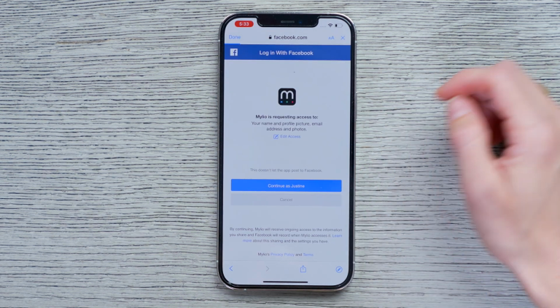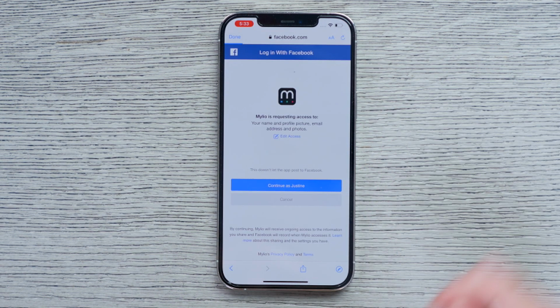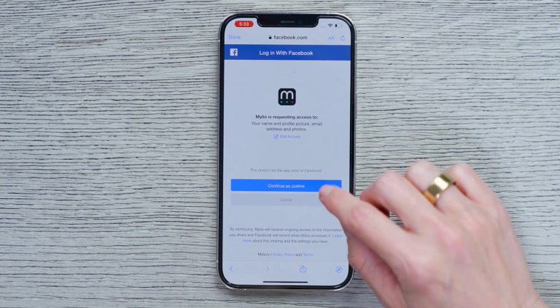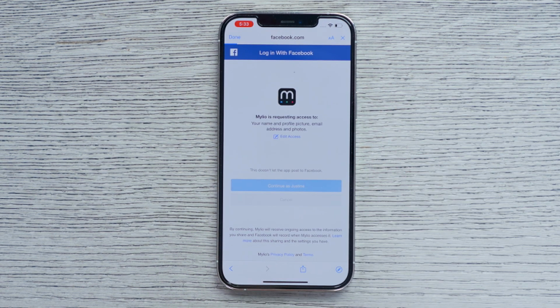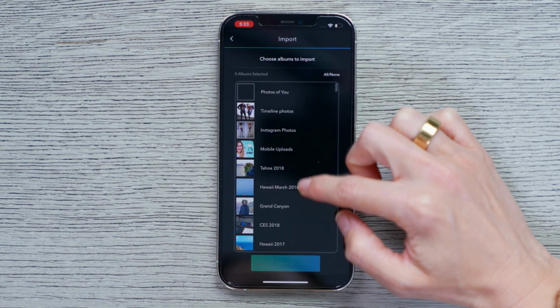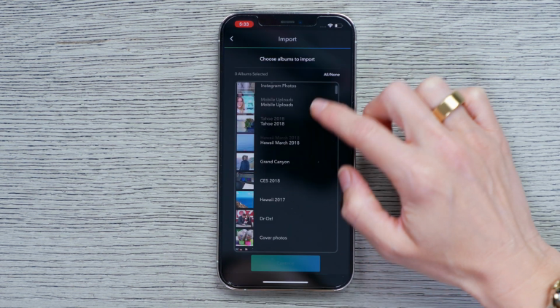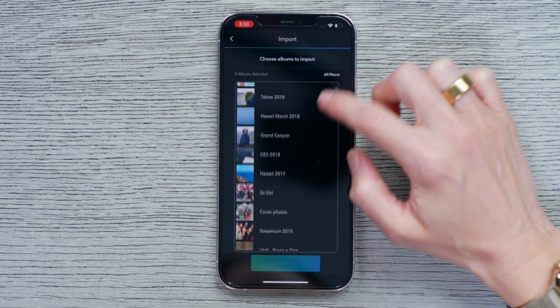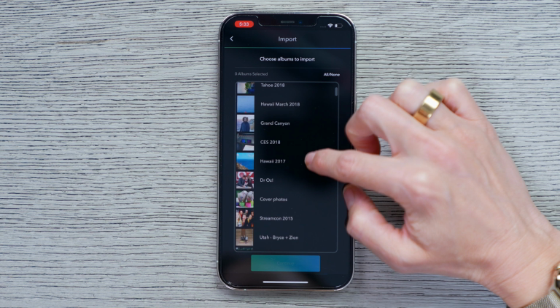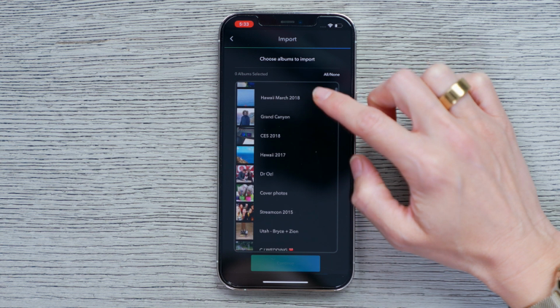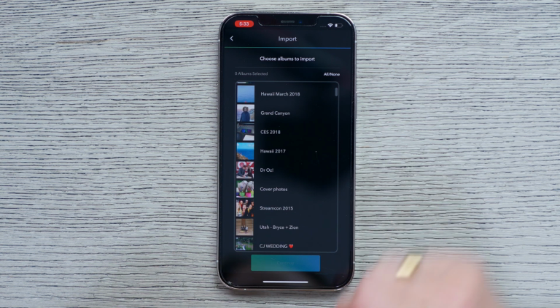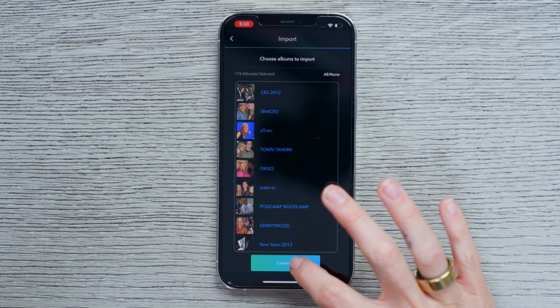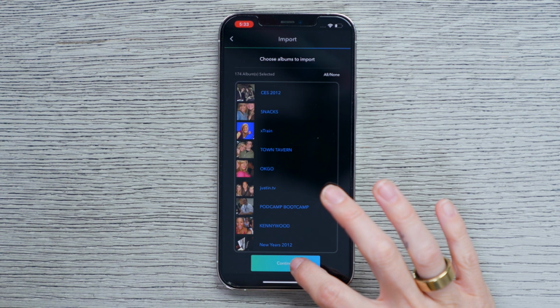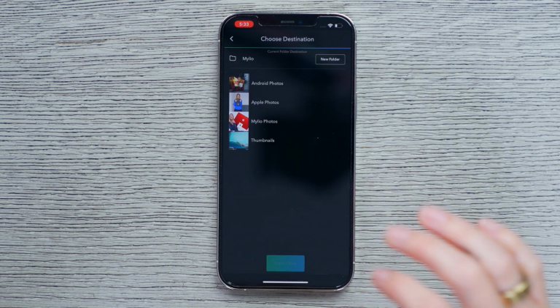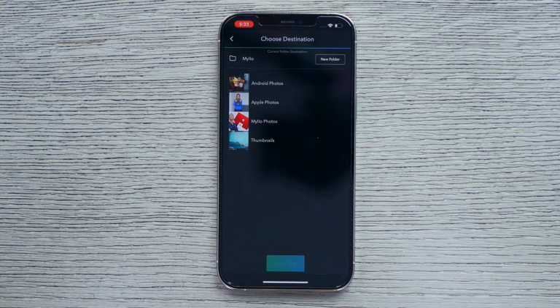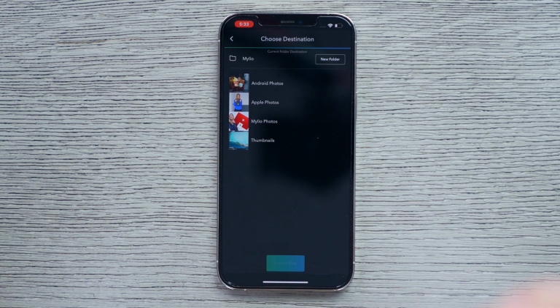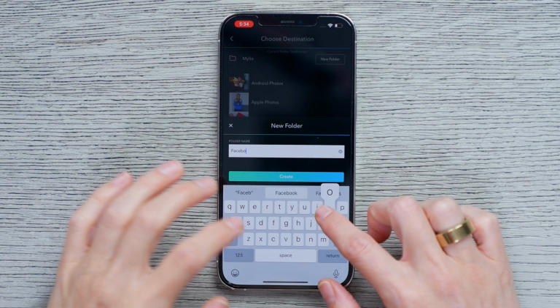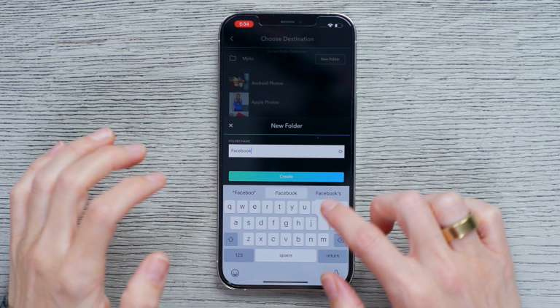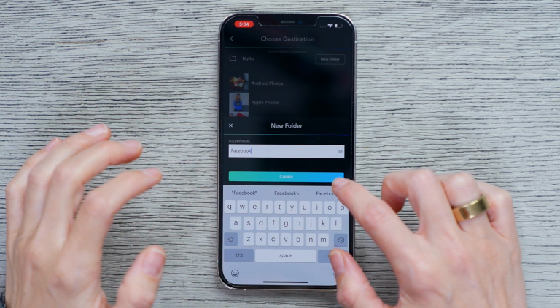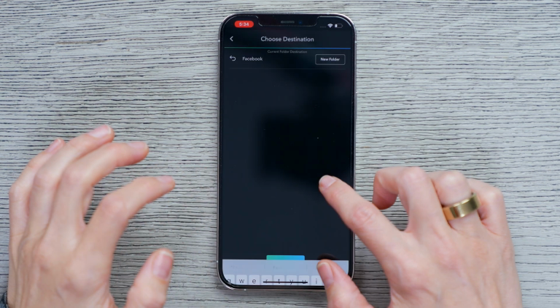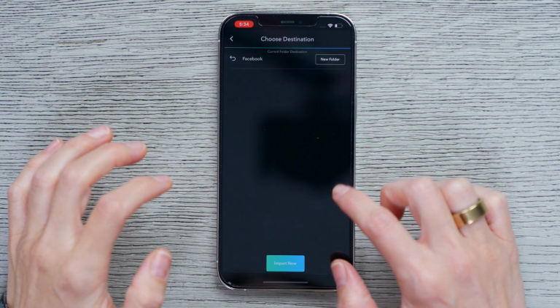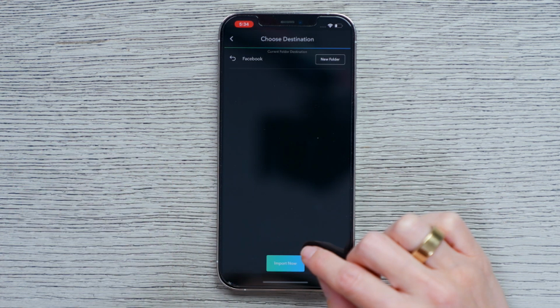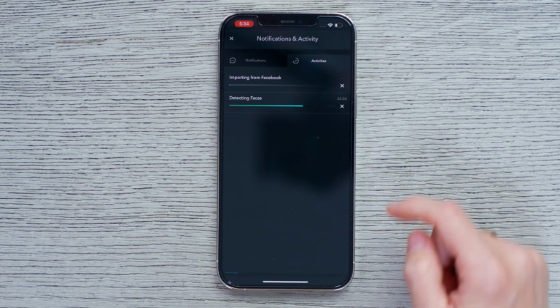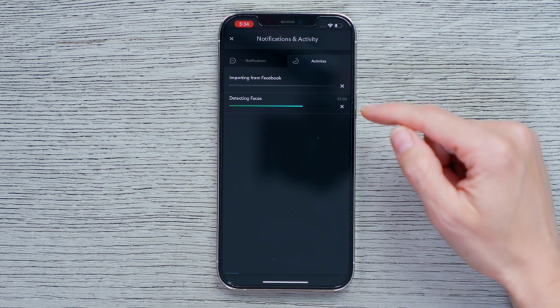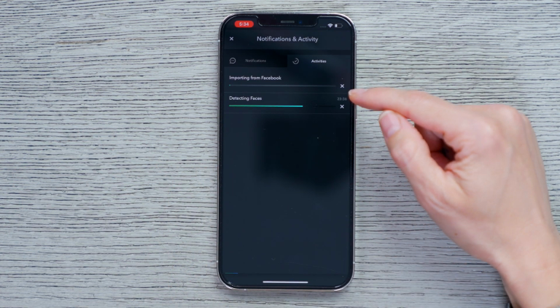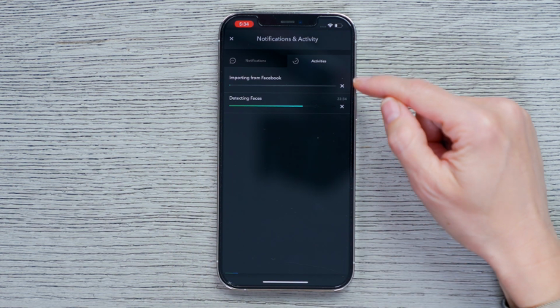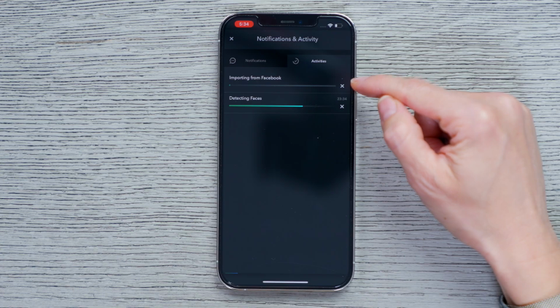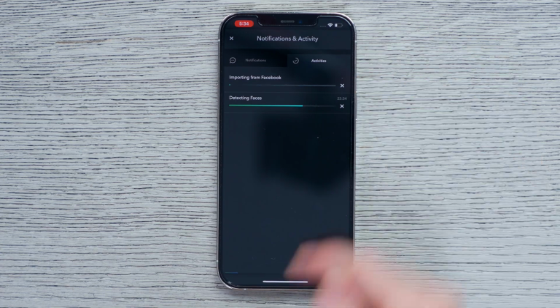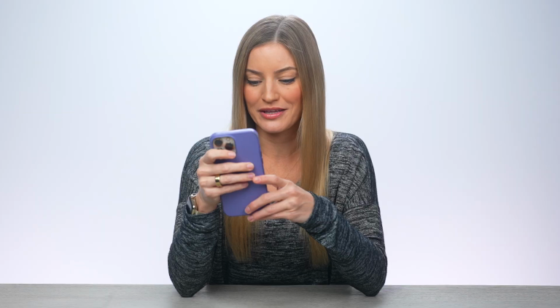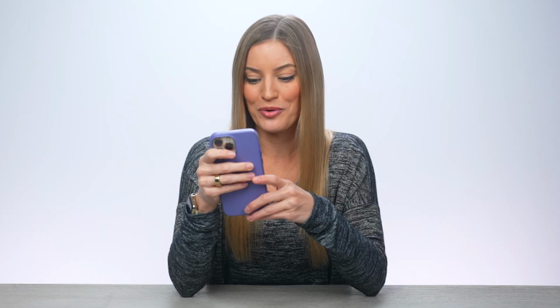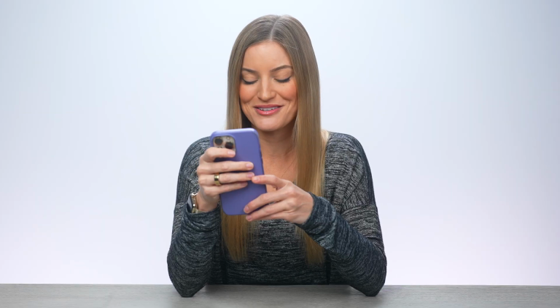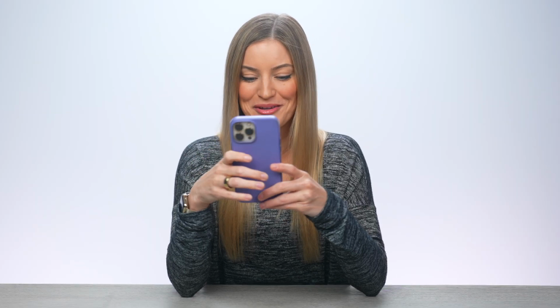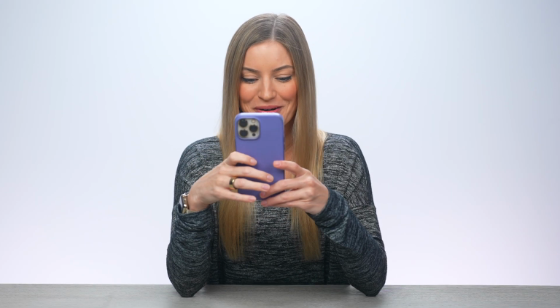It's happening! I'm also really excited because this is gonna keep all of my old album structure, so that's gonna help with organizing these photos very, very quickly once they're all imported.